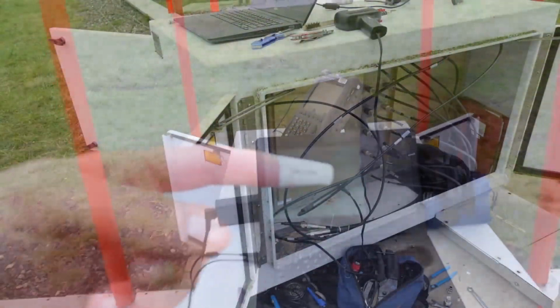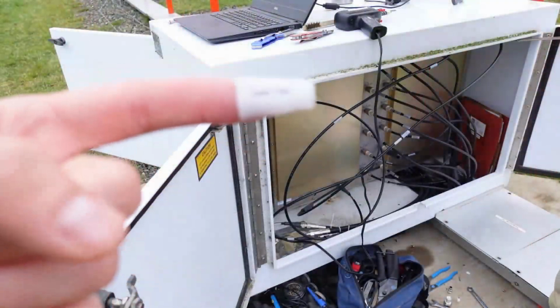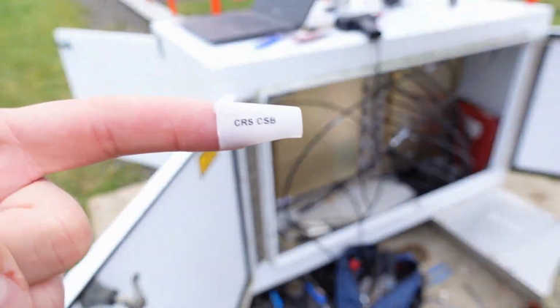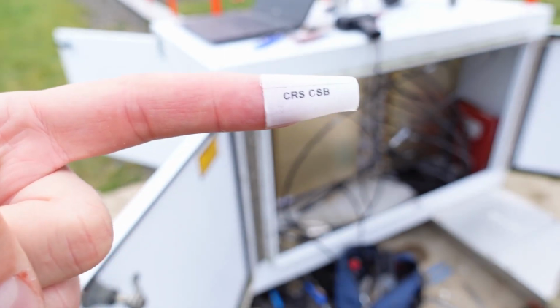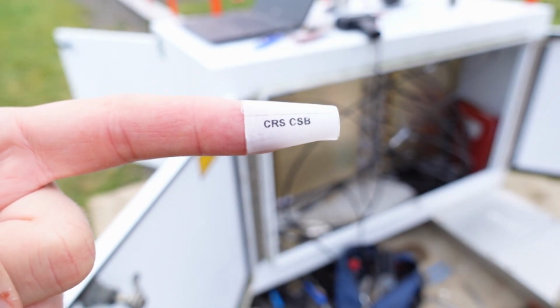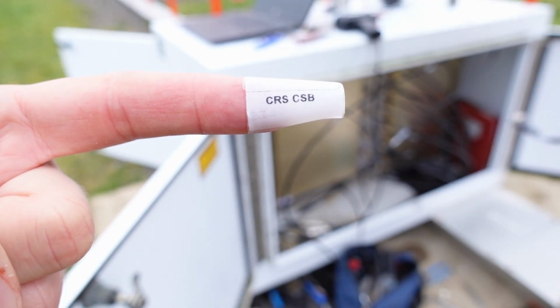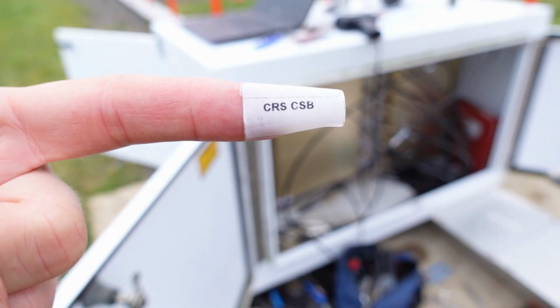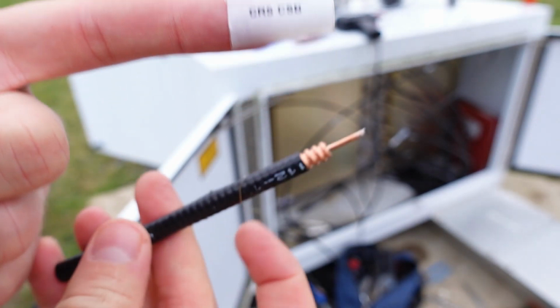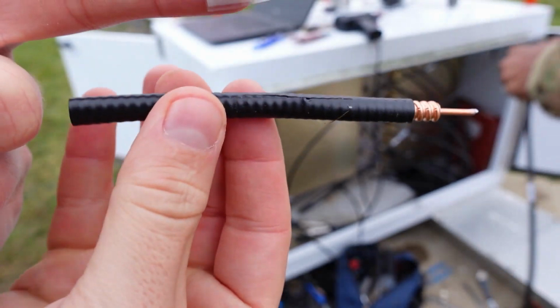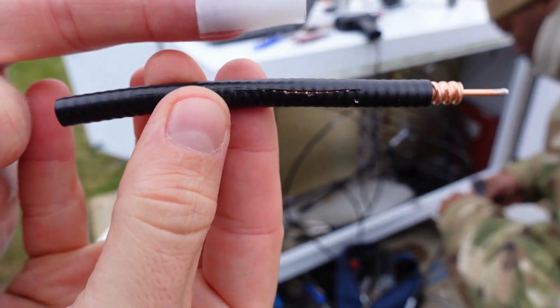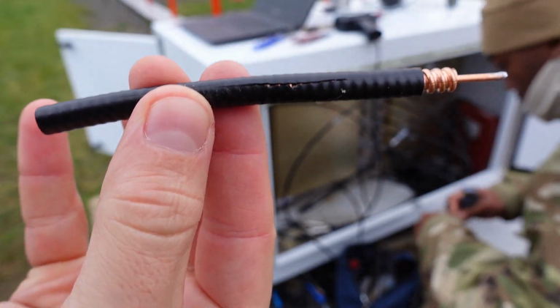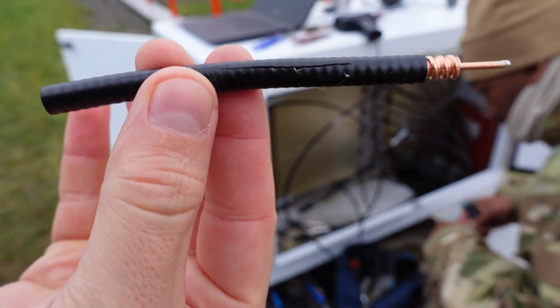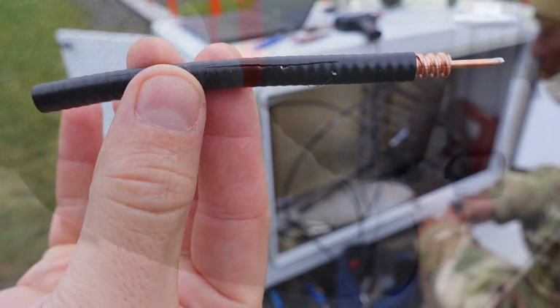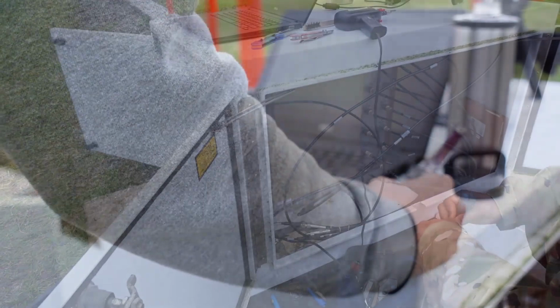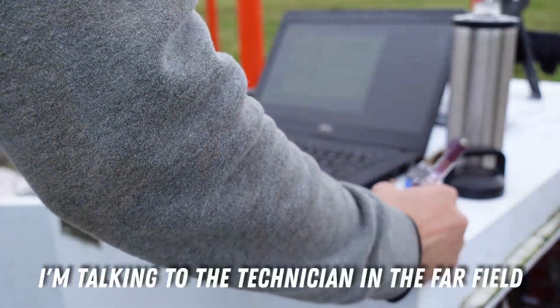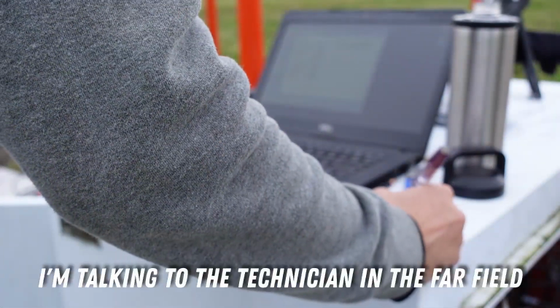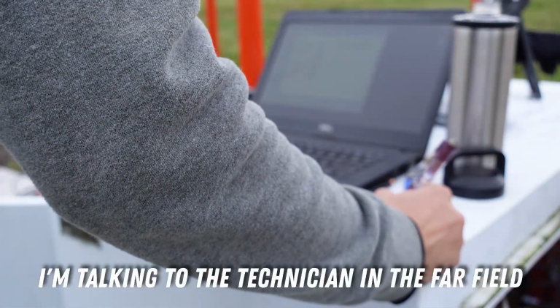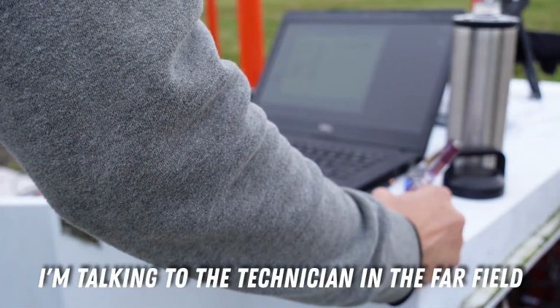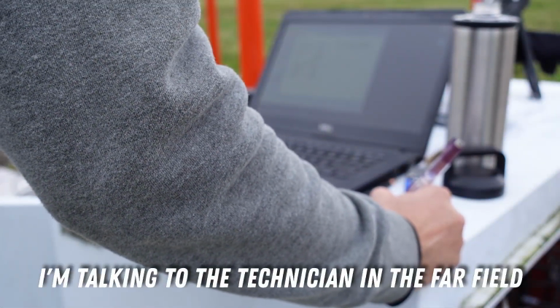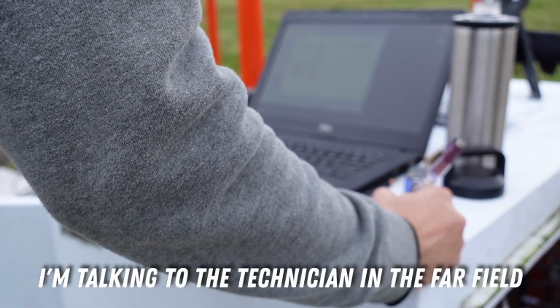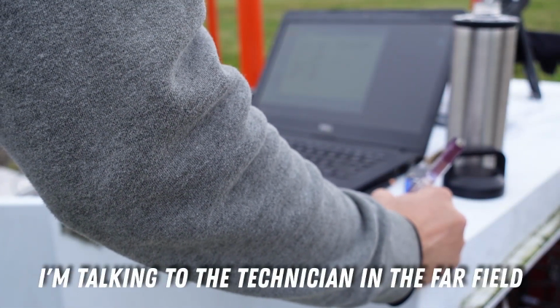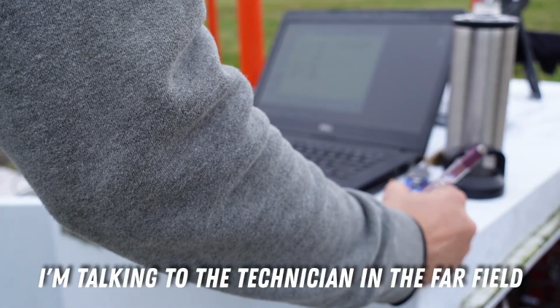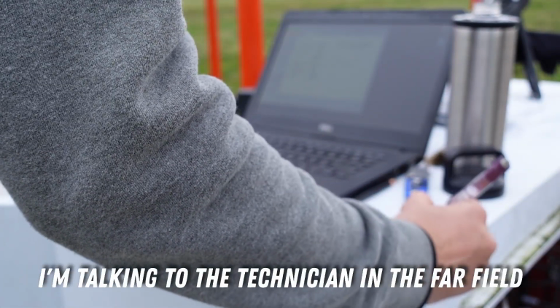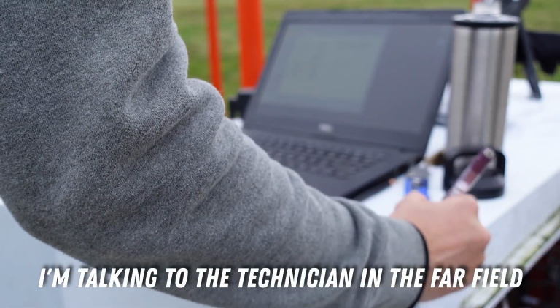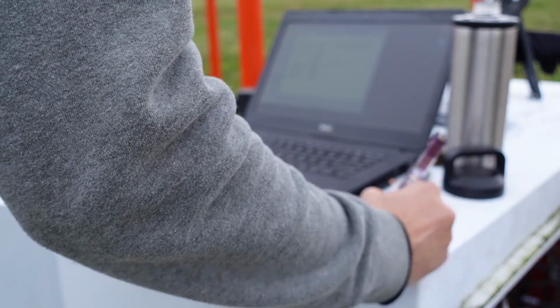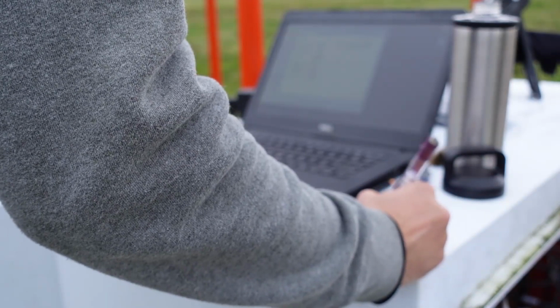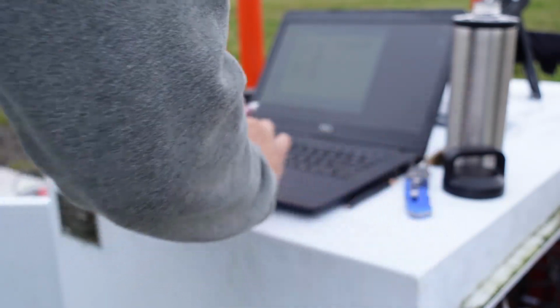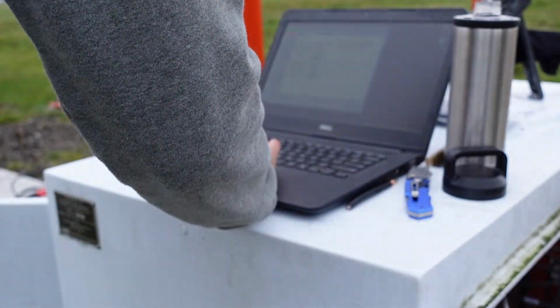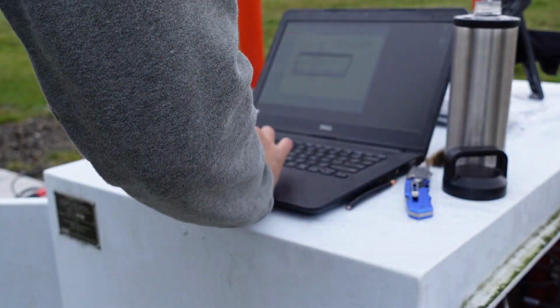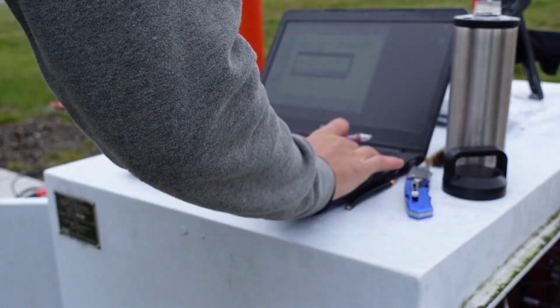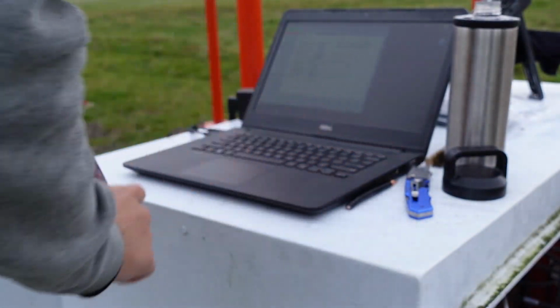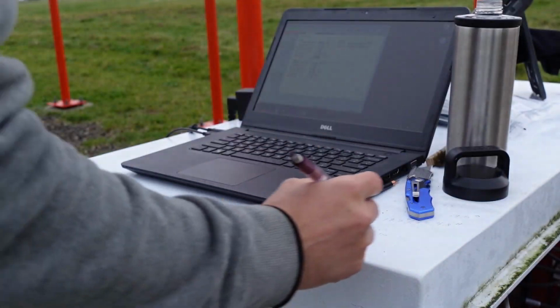We just cut the core CSB cable. What side are you on? 150 side. Yeah, you're good. I need to turn the transmitter on.